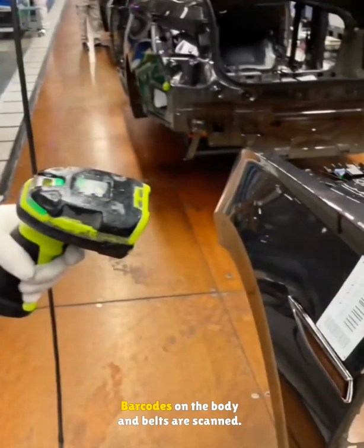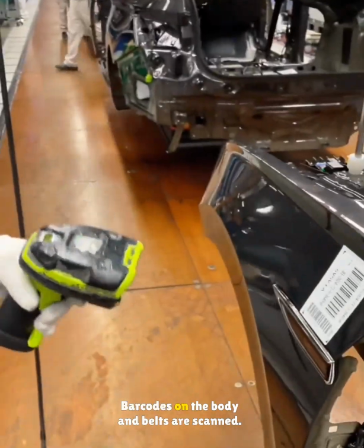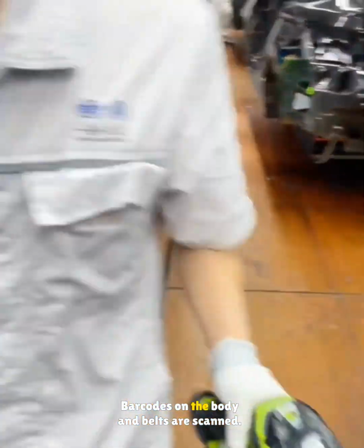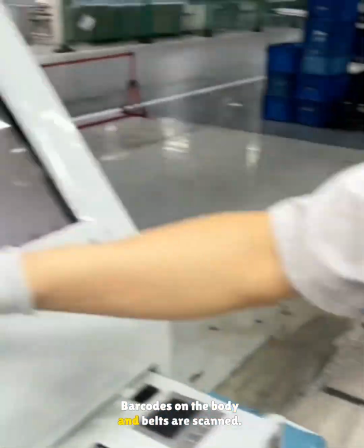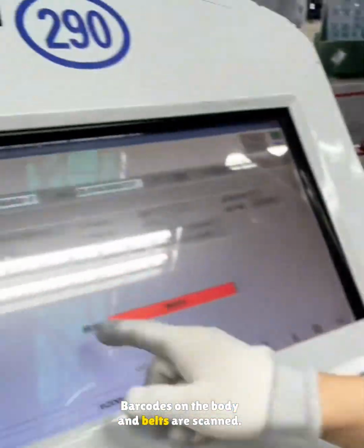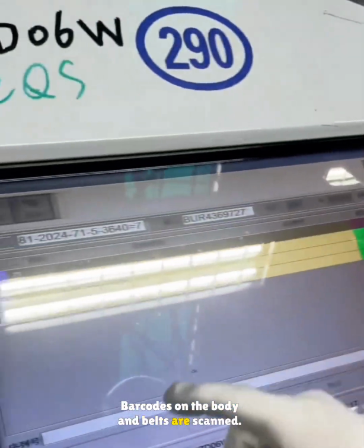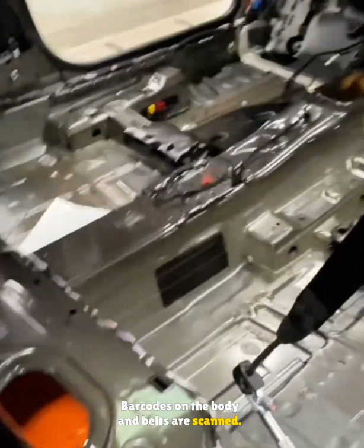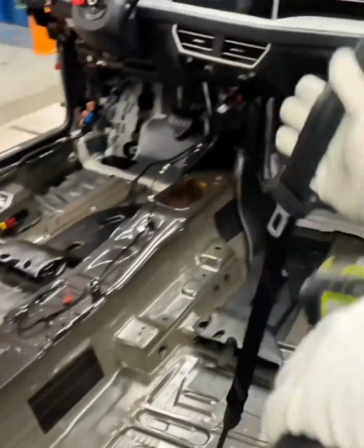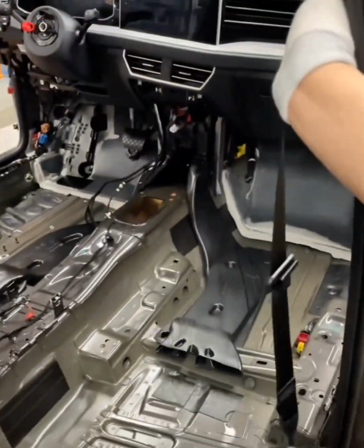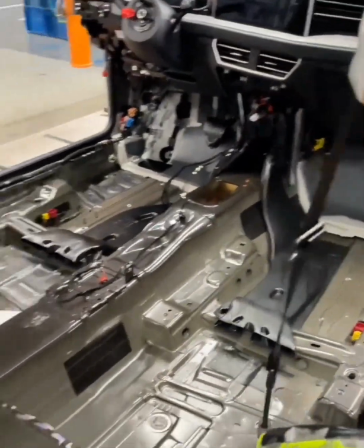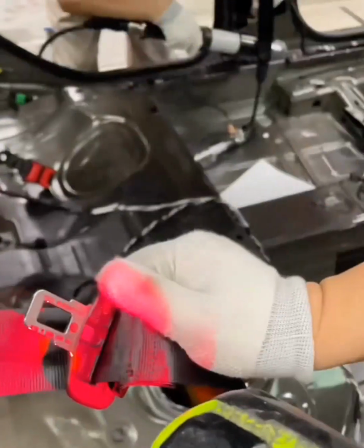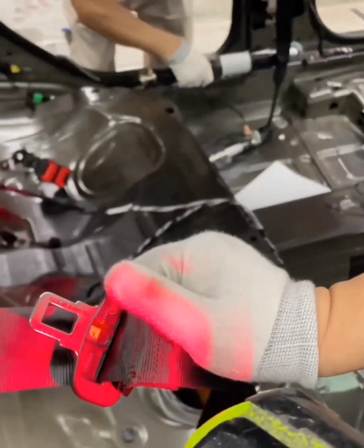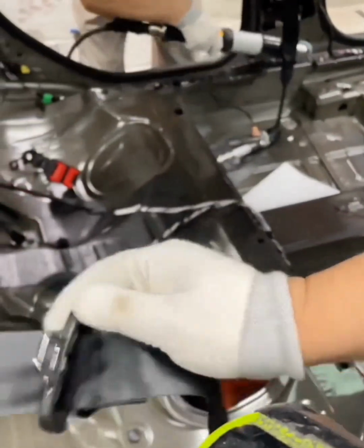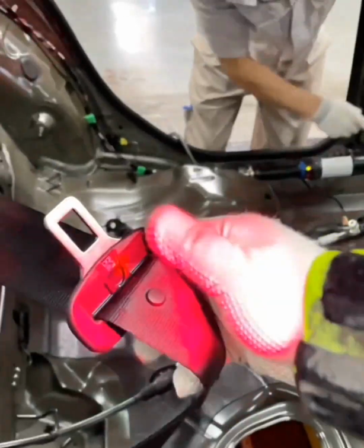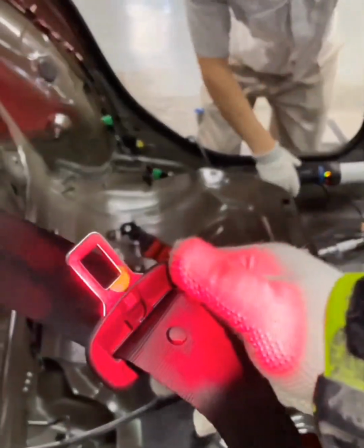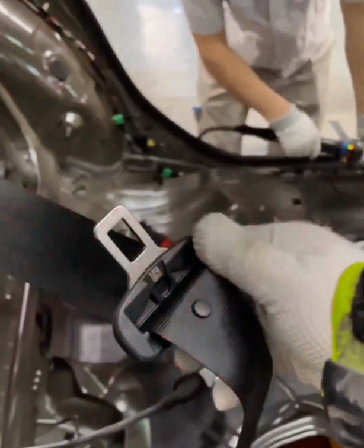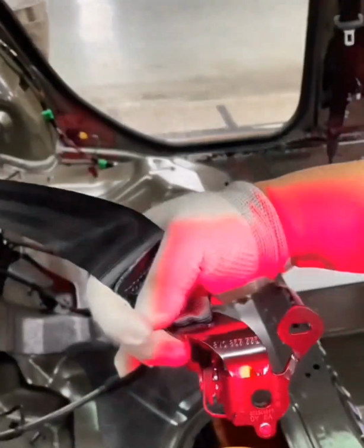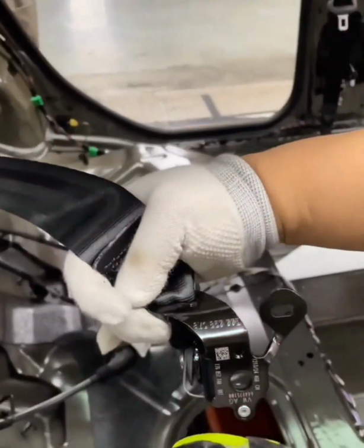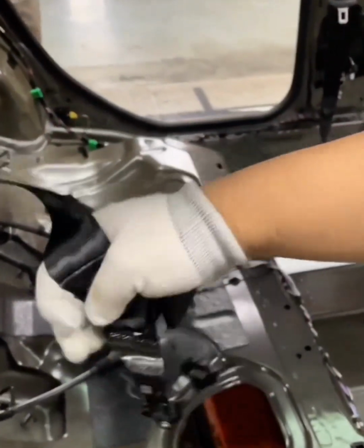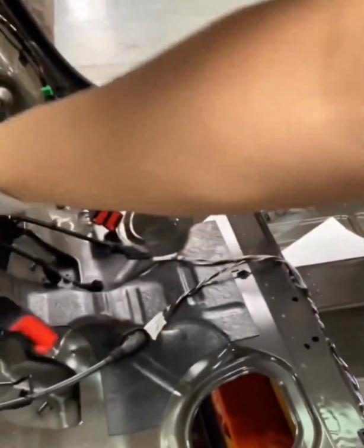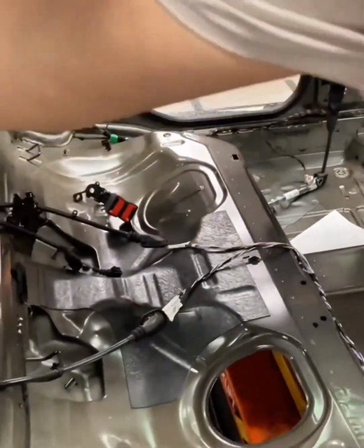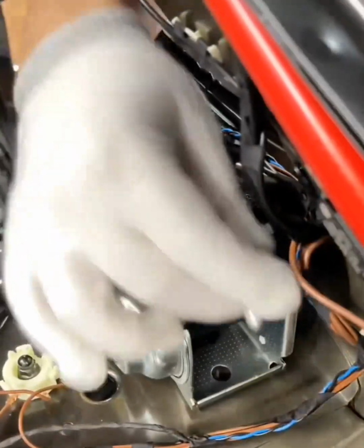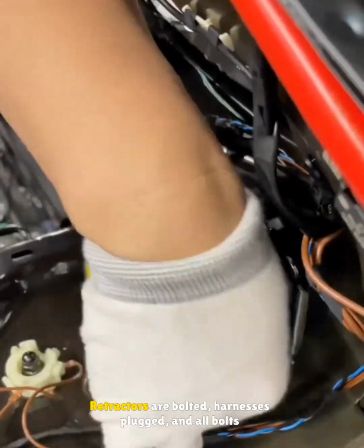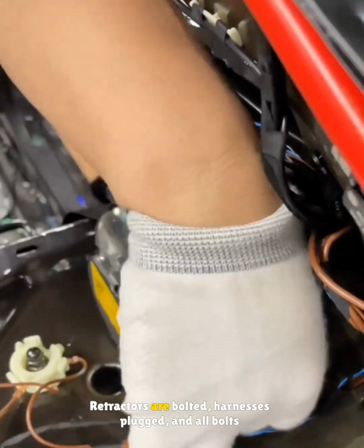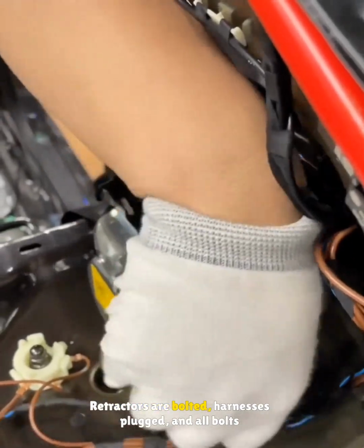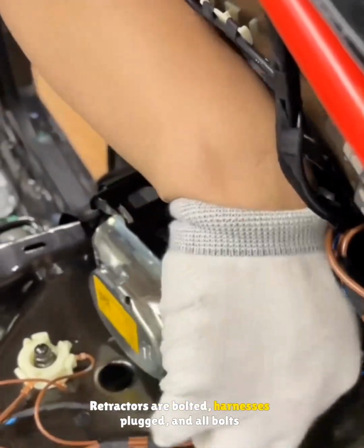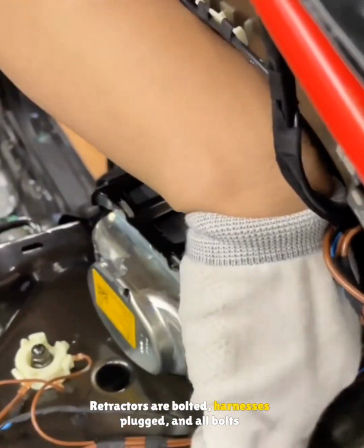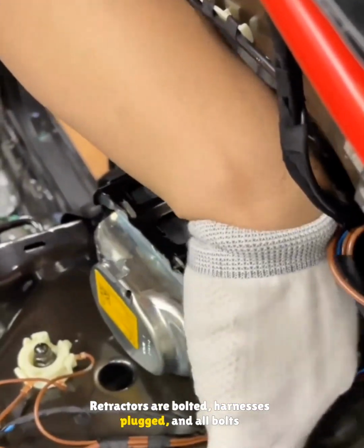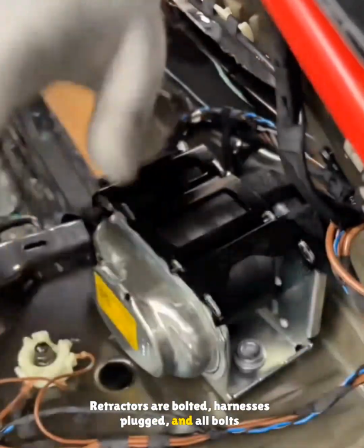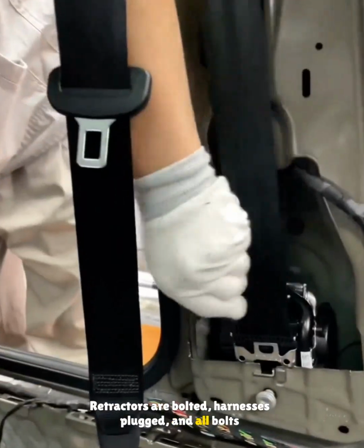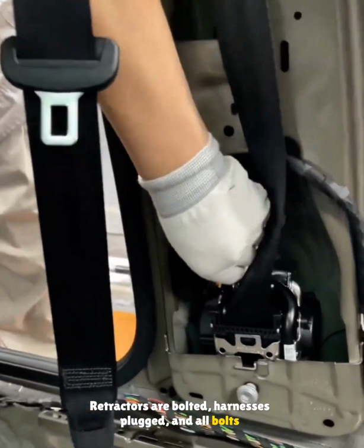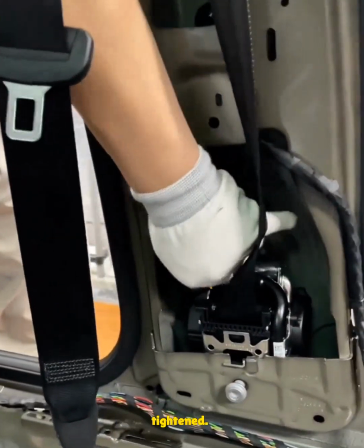Barcodes on the body and belts are scanned. Retractors are bolted, harnesses plugged, and all bolts tightened.